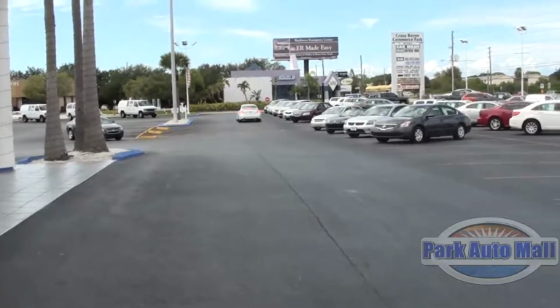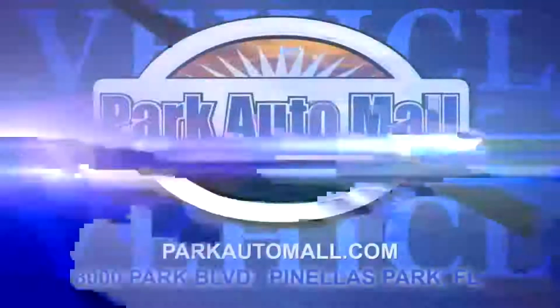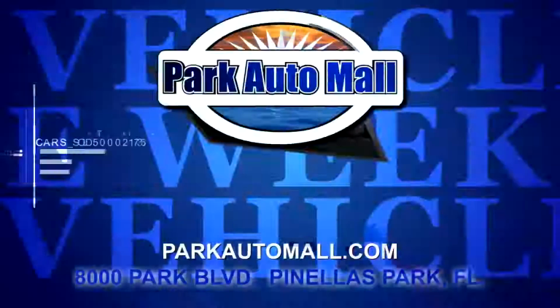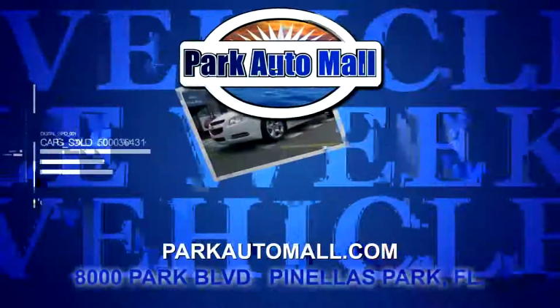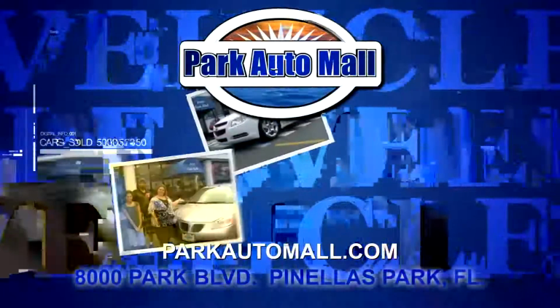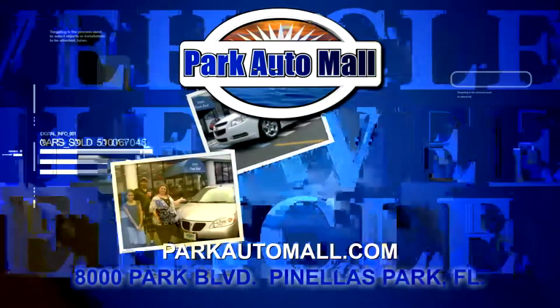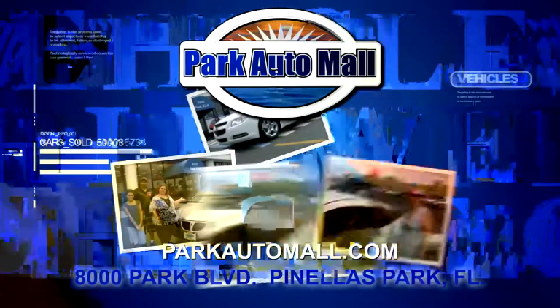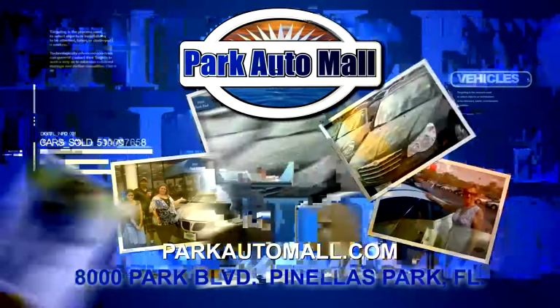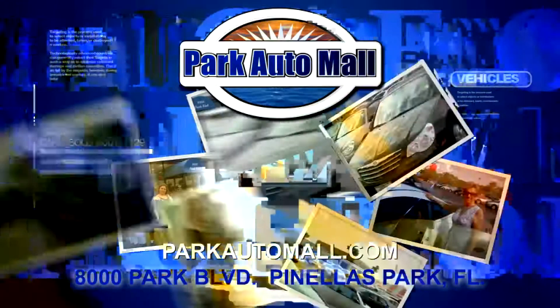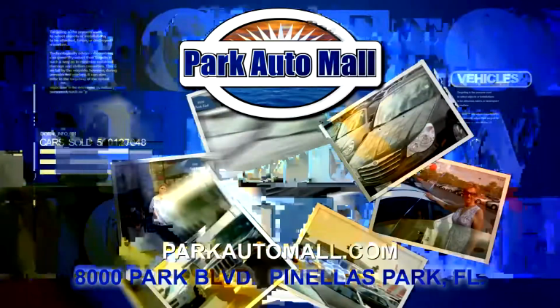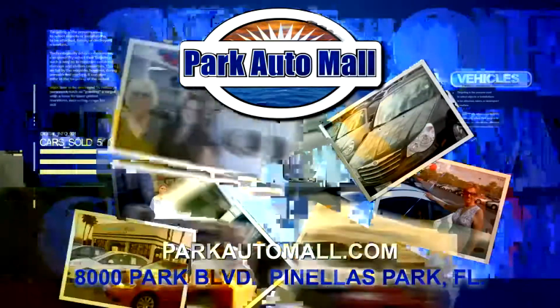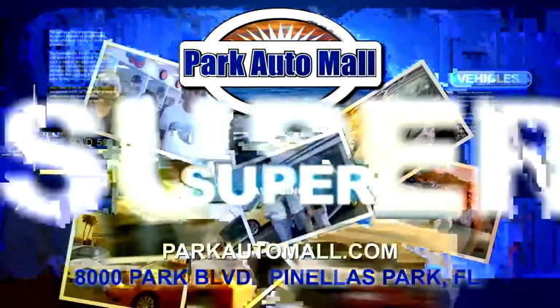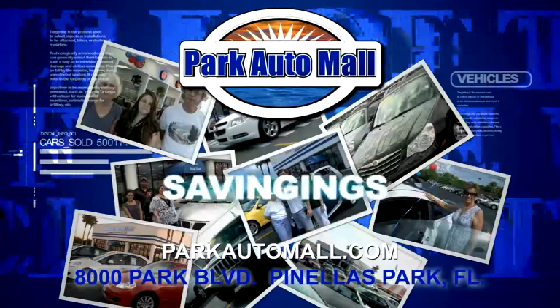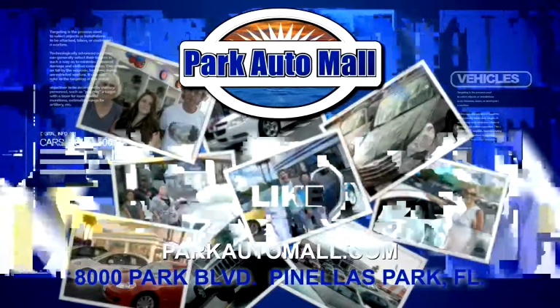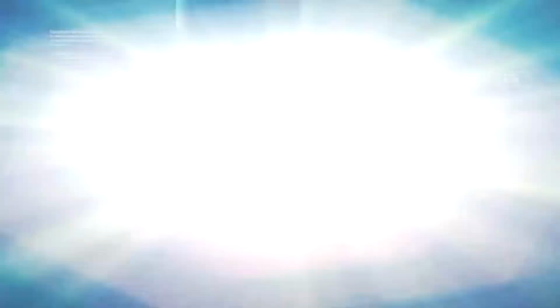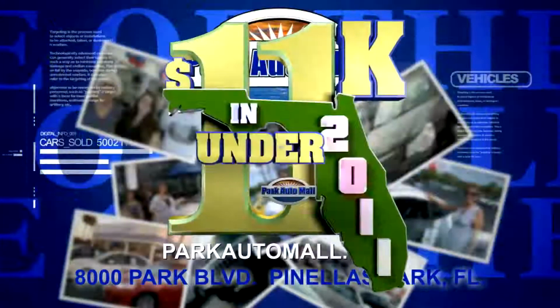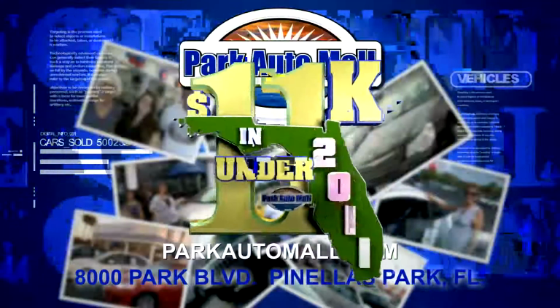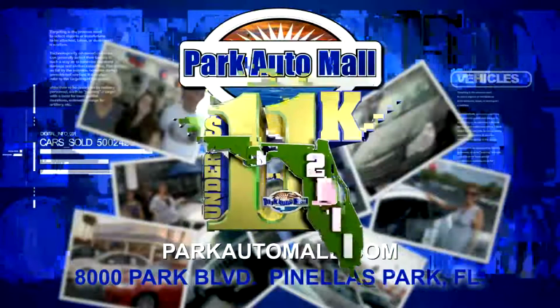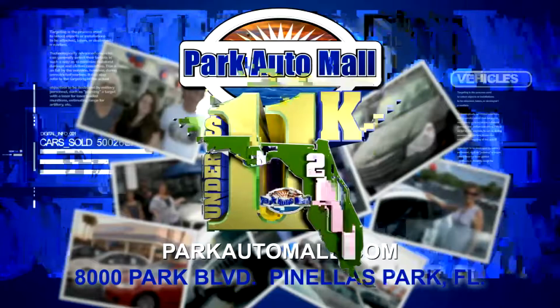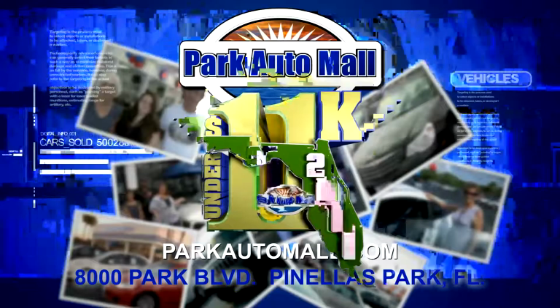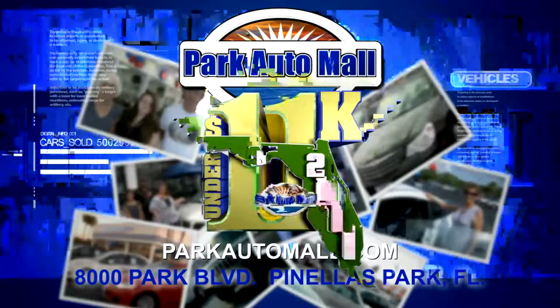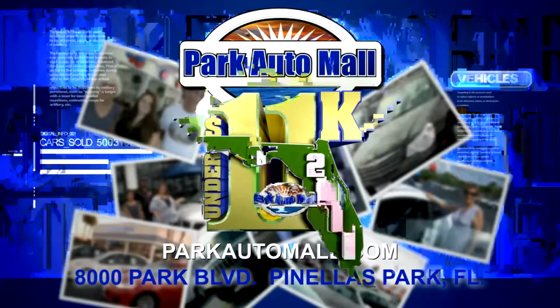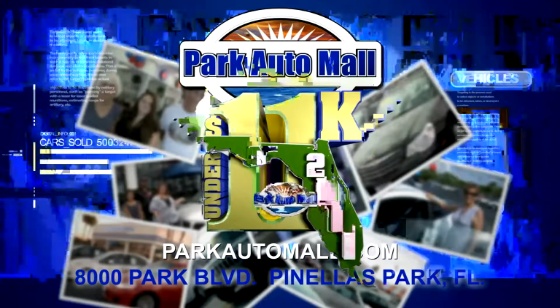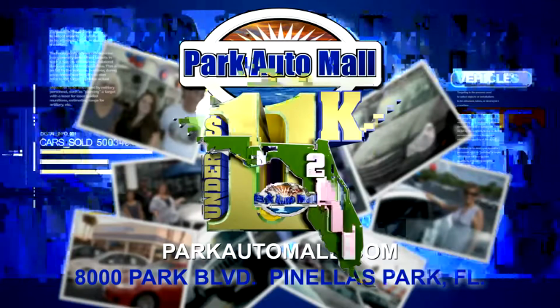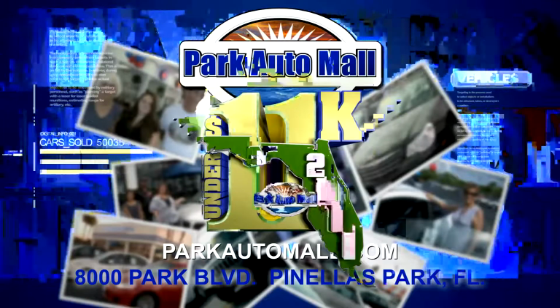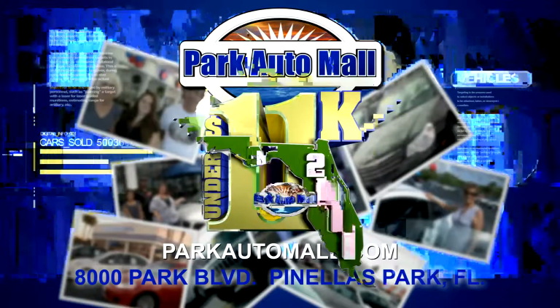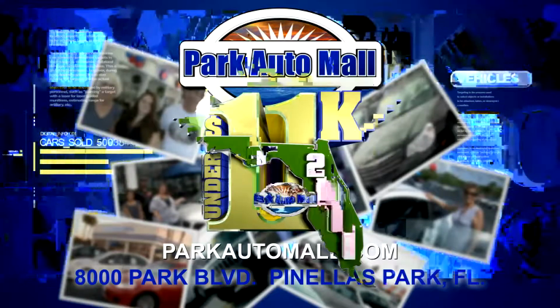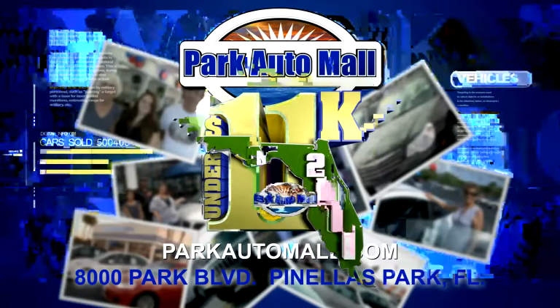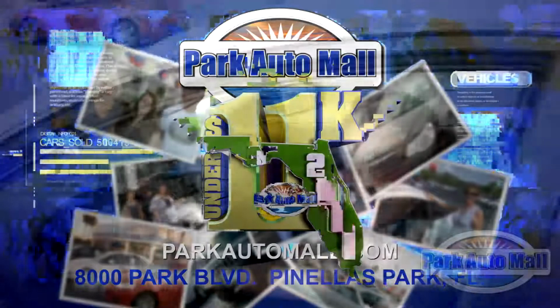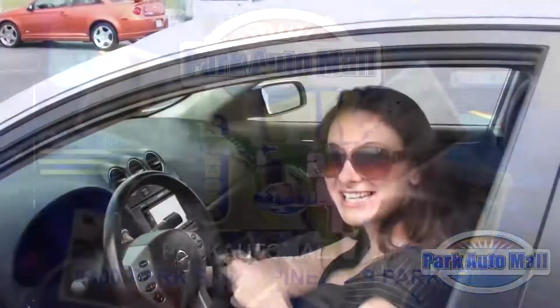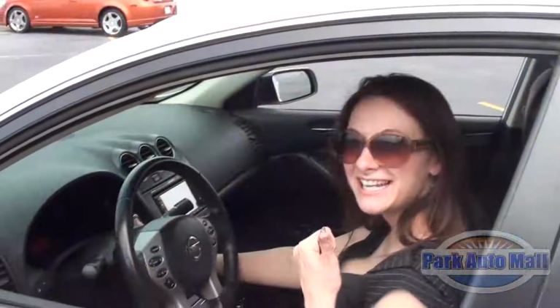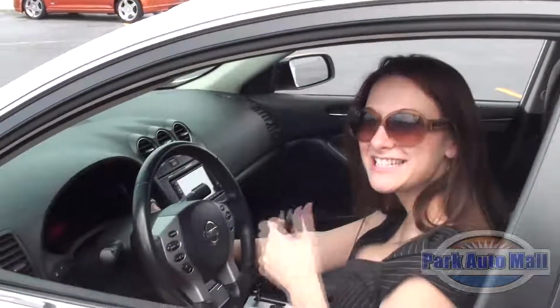Keep checking in at parkautomall.com for more vehicles of the week and for super savings like Under 11 in 2011, where your dream ride is under 11 grand with warranty.